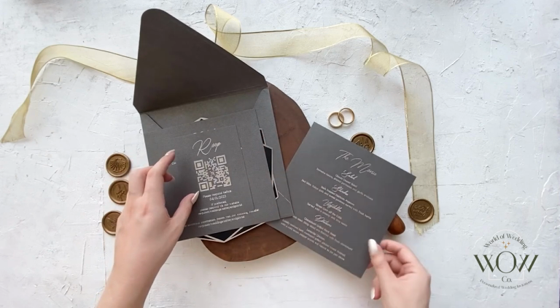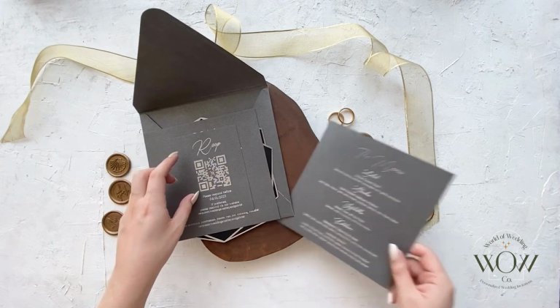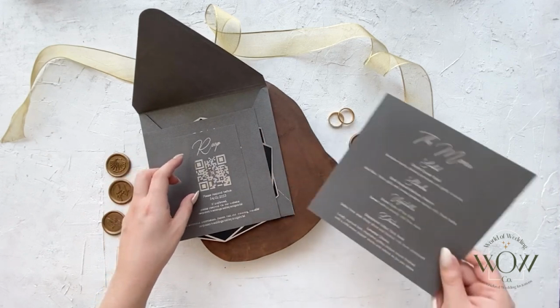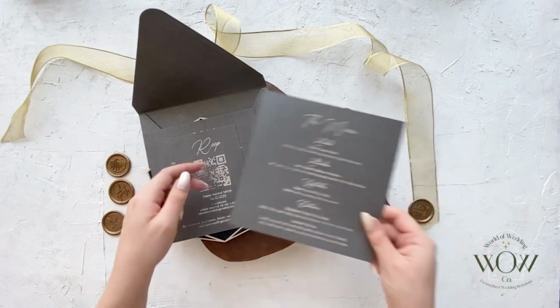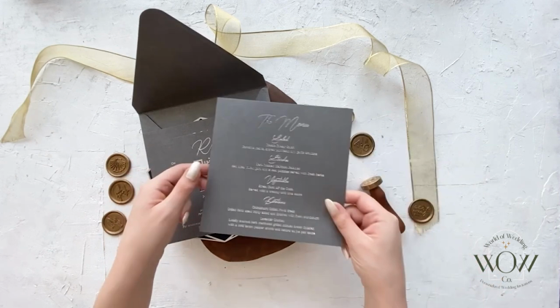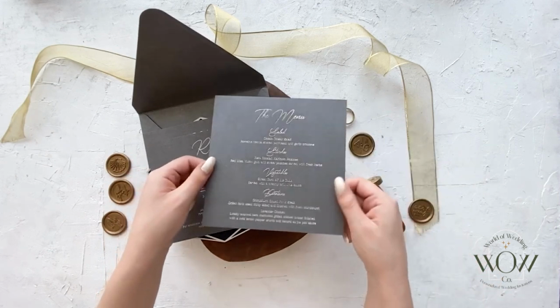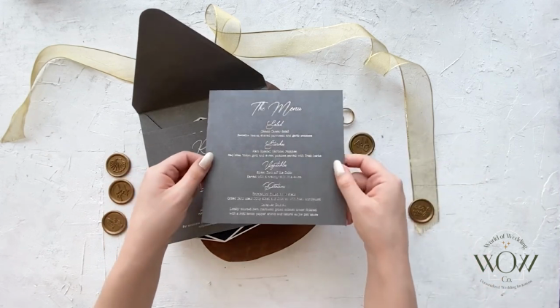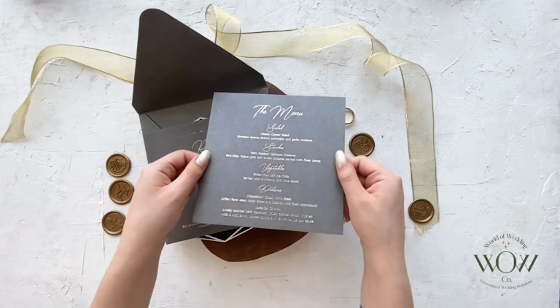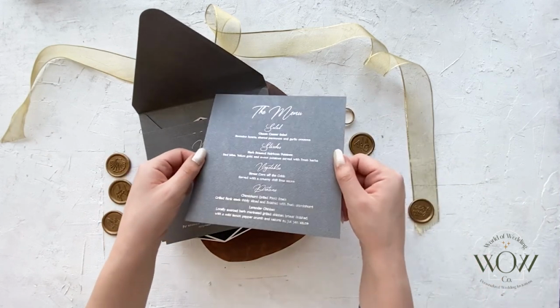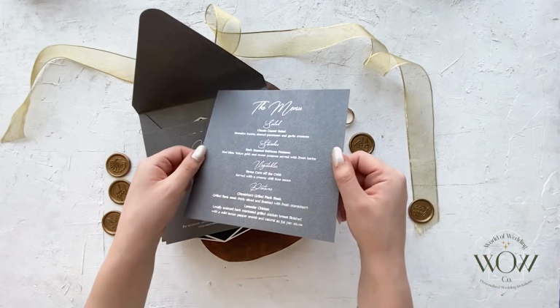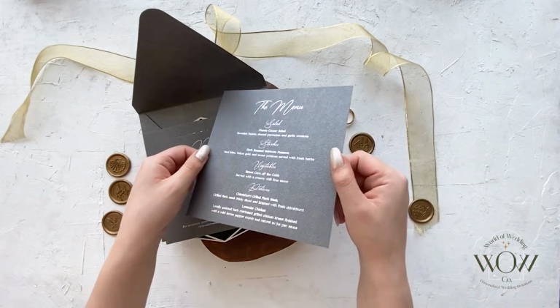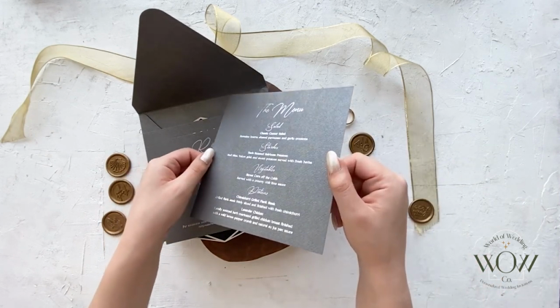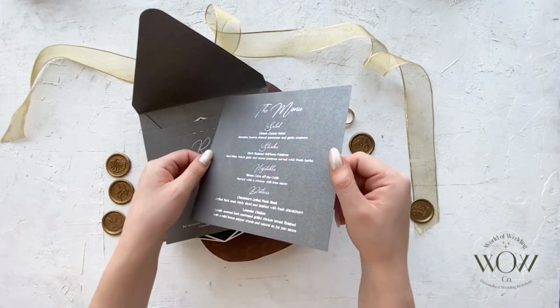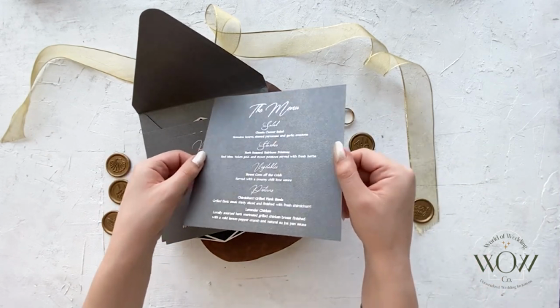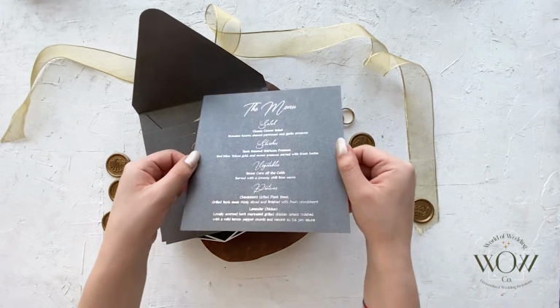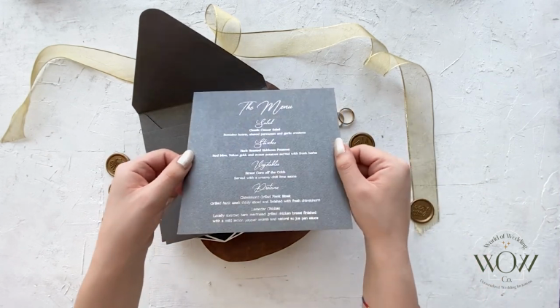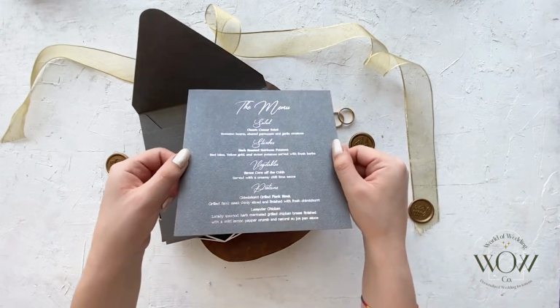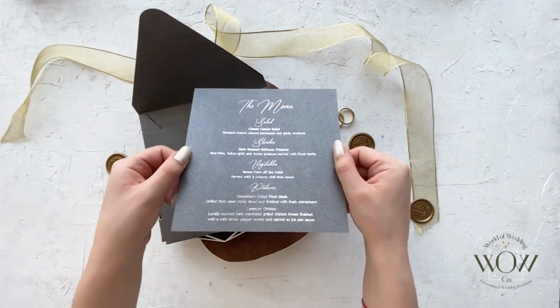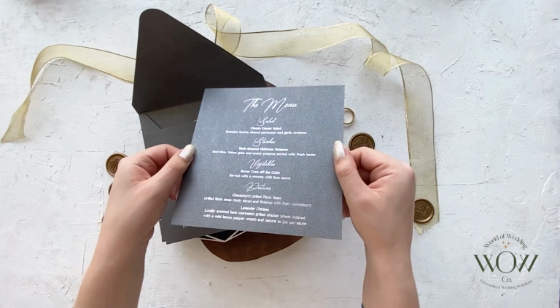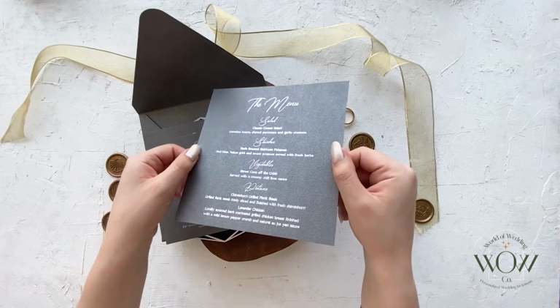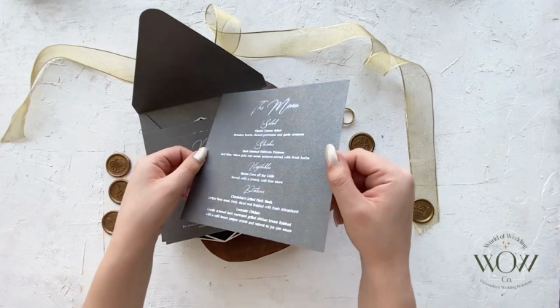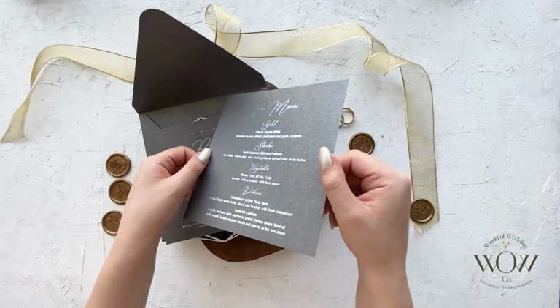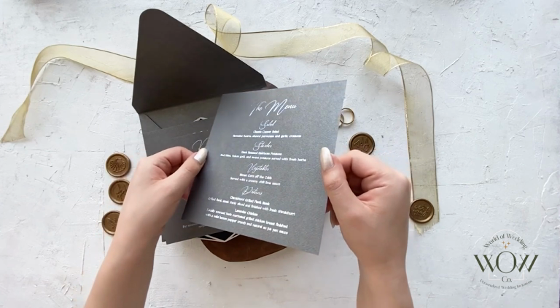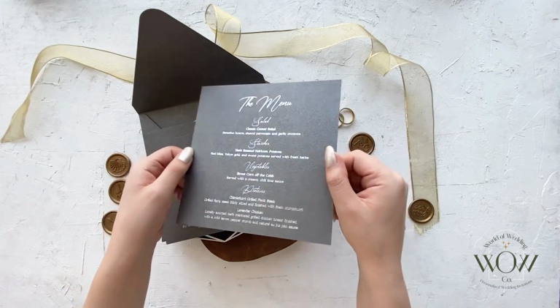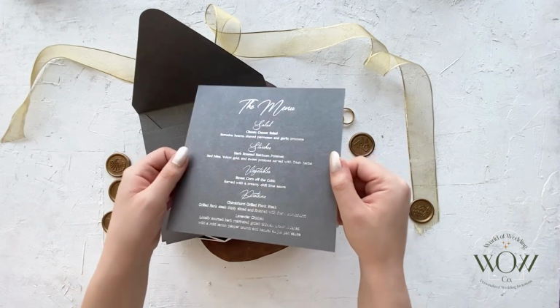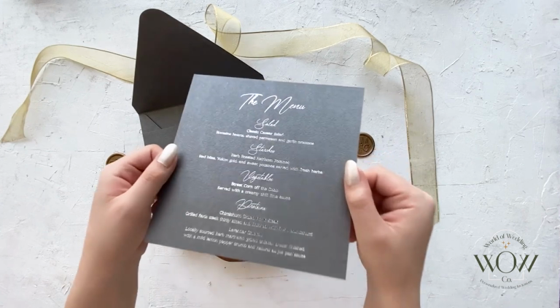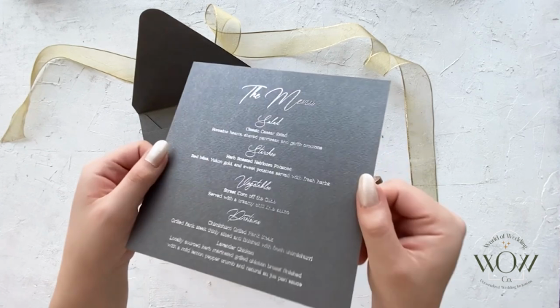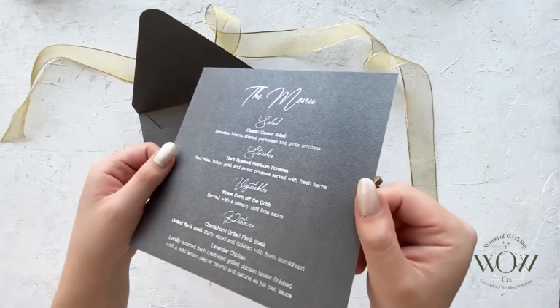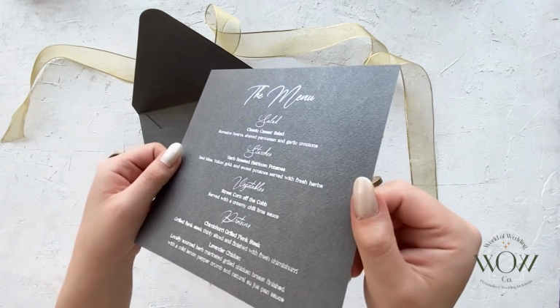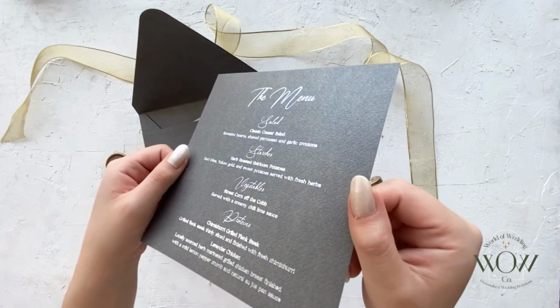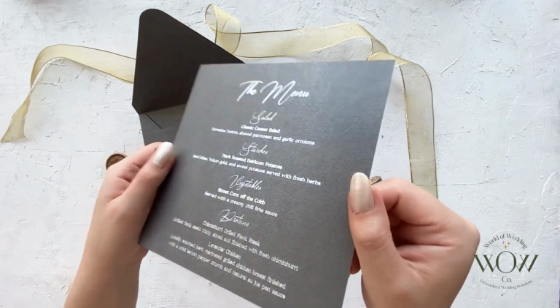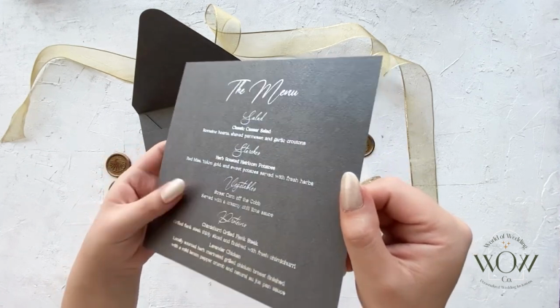There is also a menu card where you can present your fabulous menu. All of them have the same premium card stock, foil print, and layout.